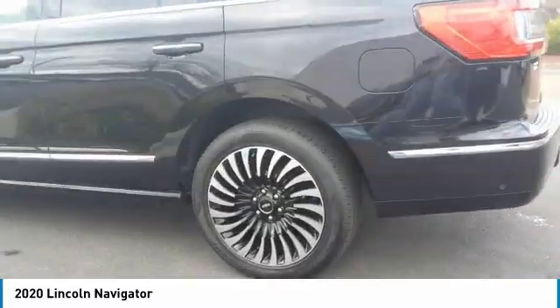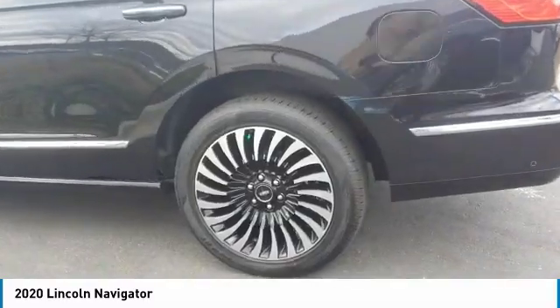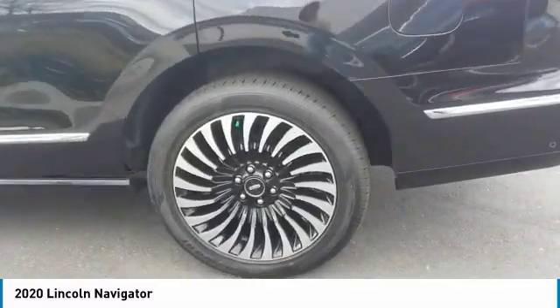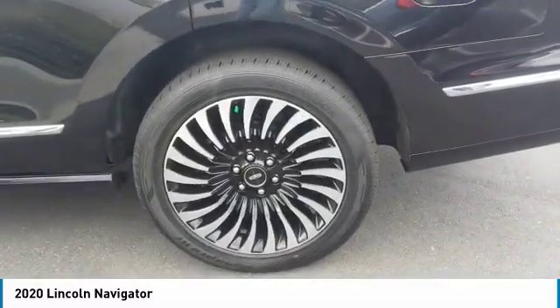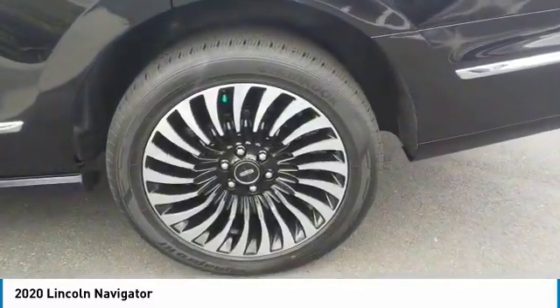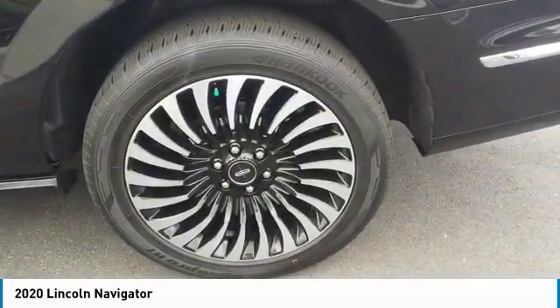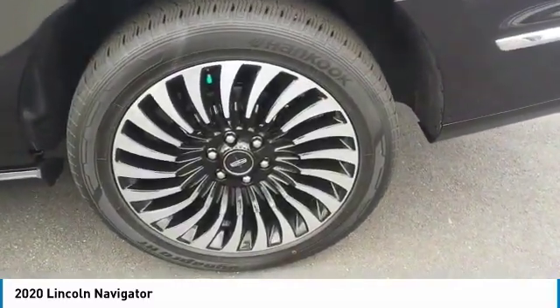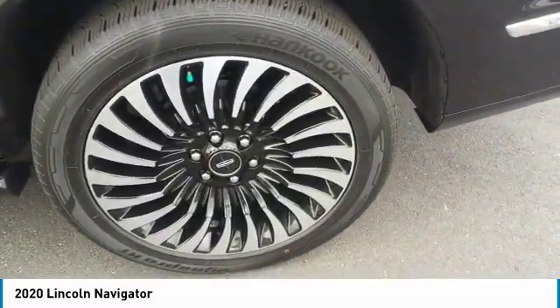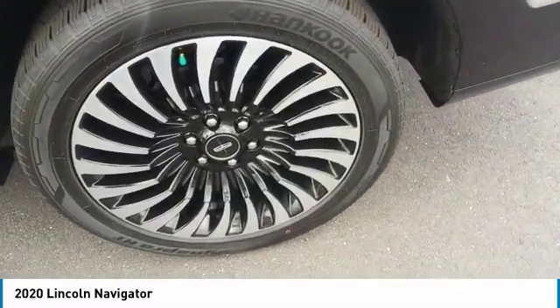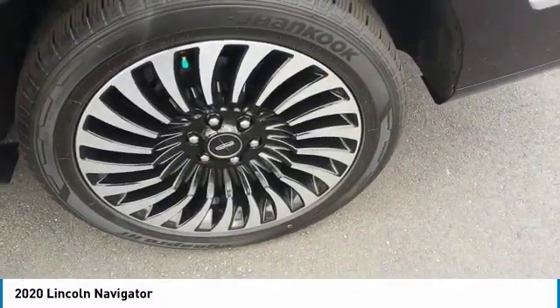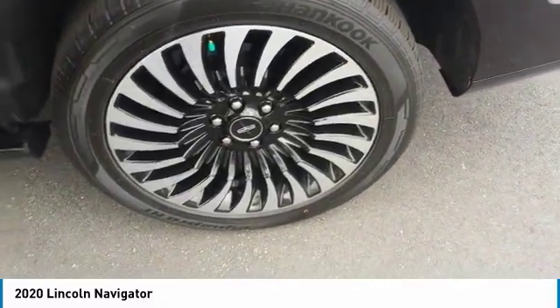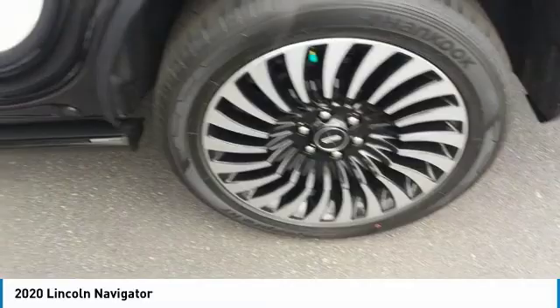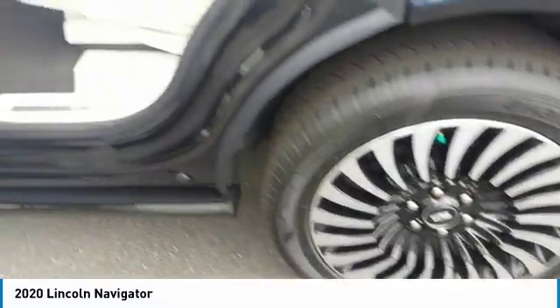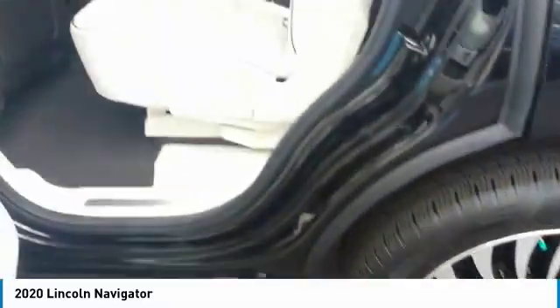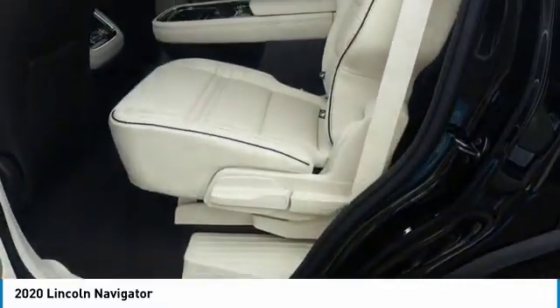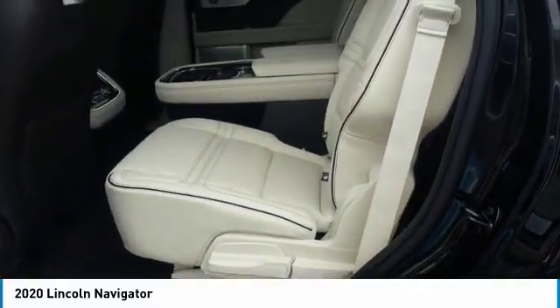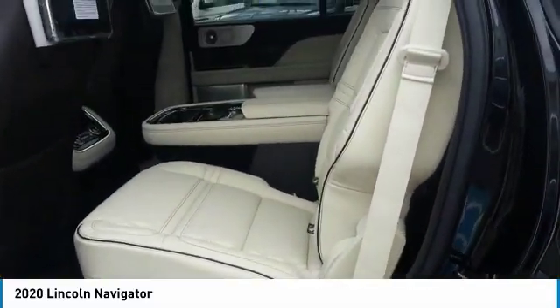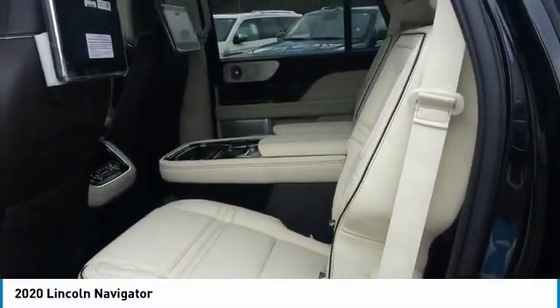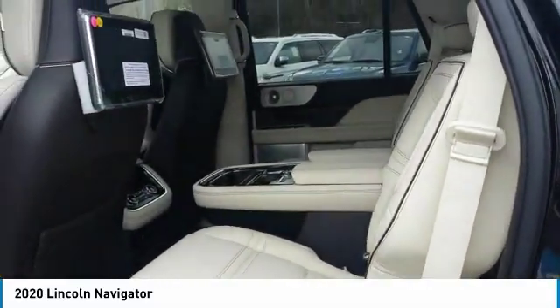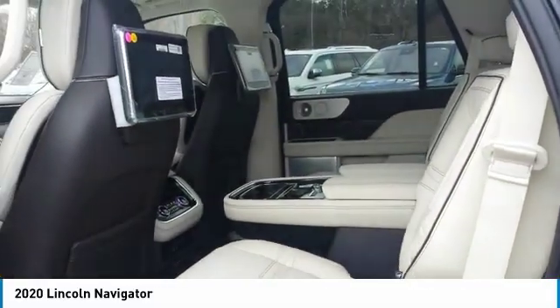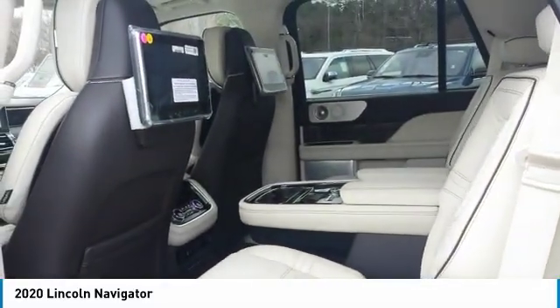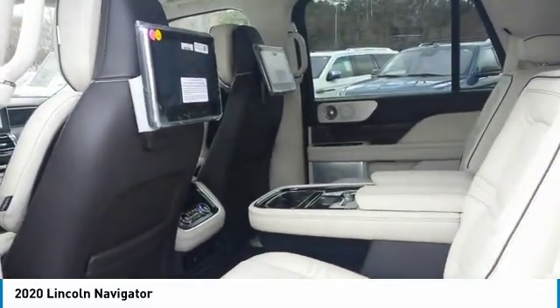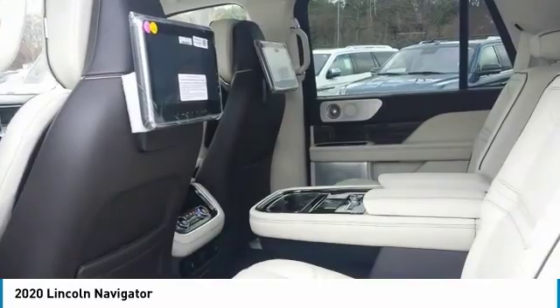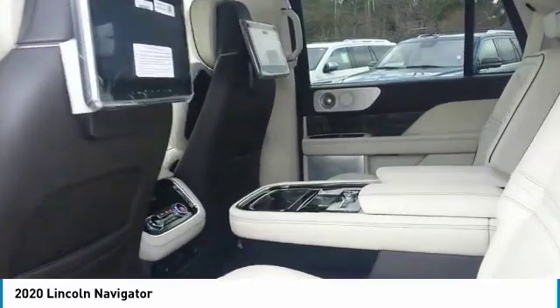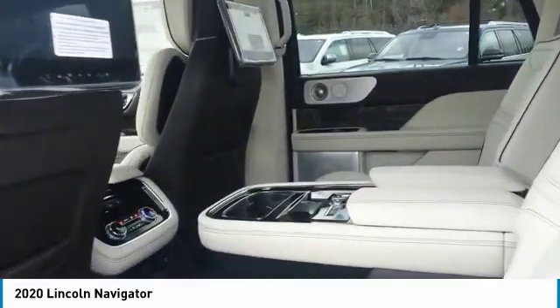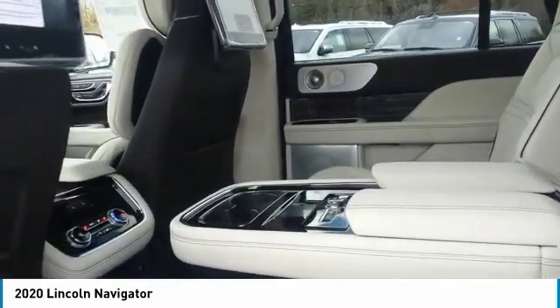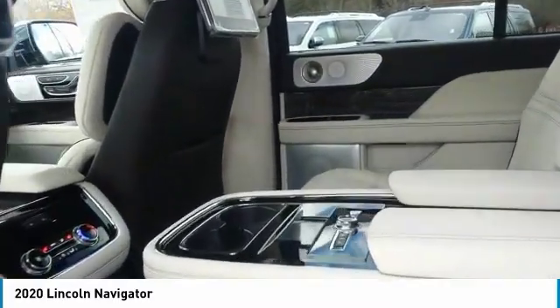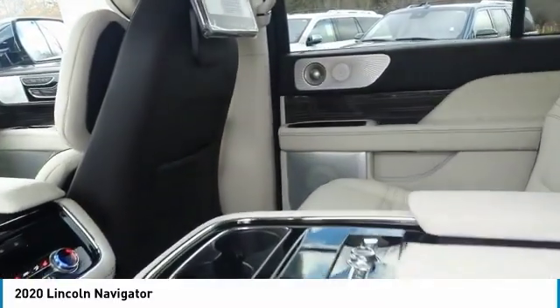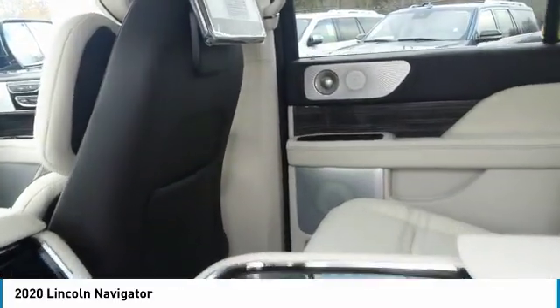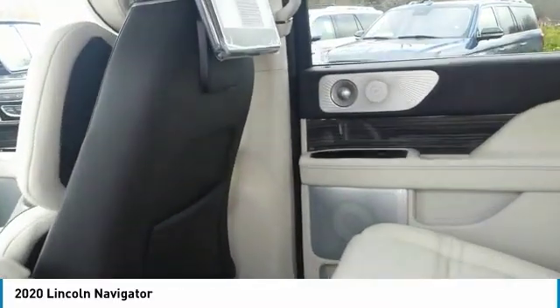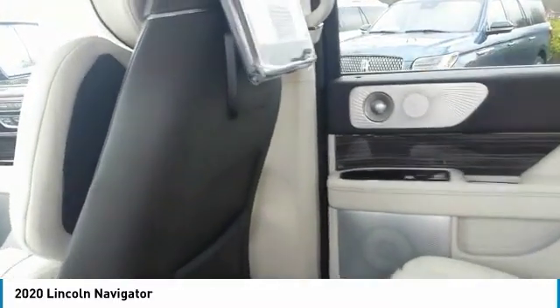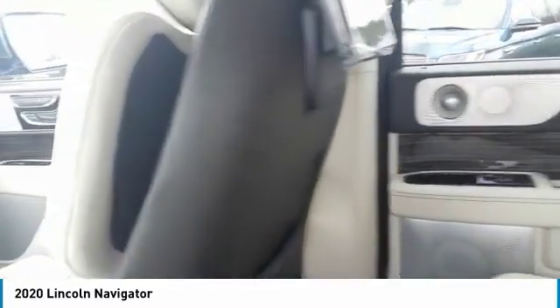Here are some of this vehicle's great options: towing package, heated side mirrors, traction control, daytime running lights, remote keyless entry, fog lights, mirror memory, headlights auto-off, remote trunk release, and running boards.